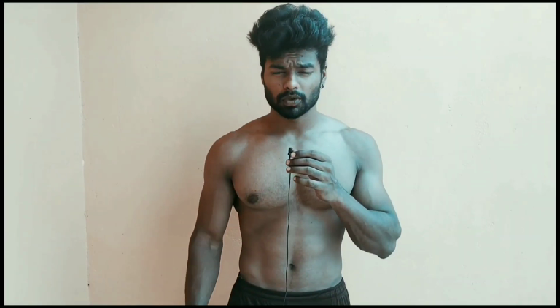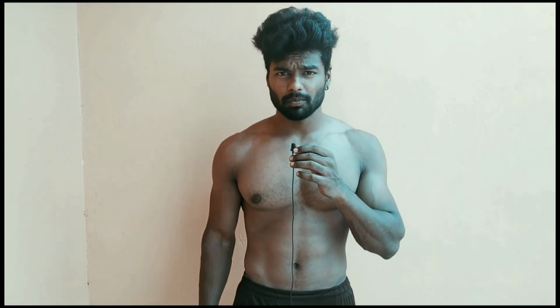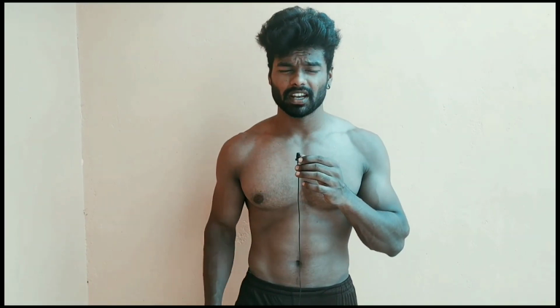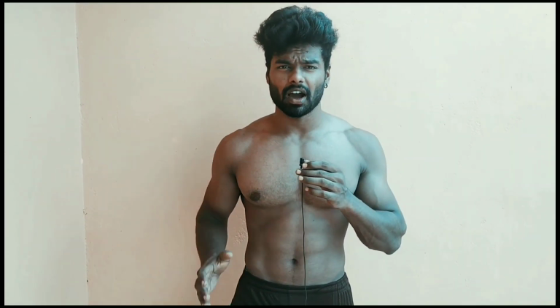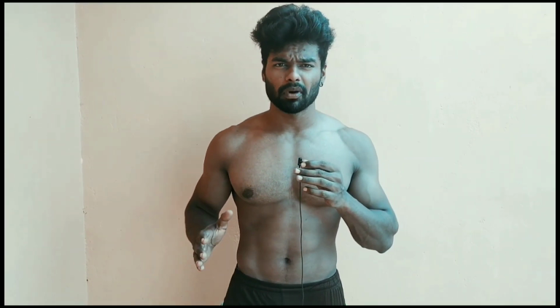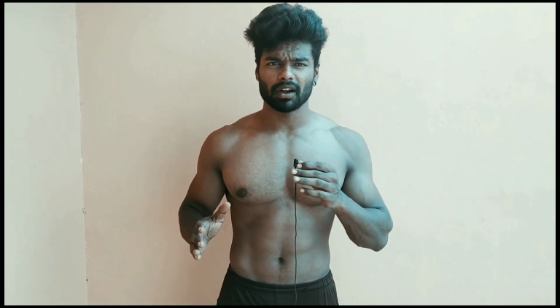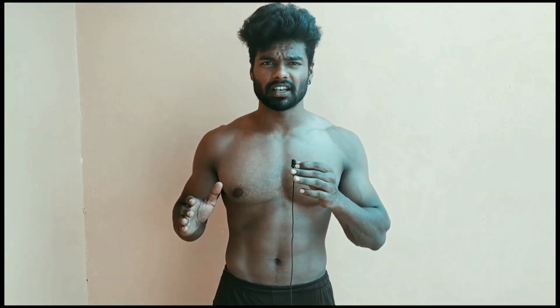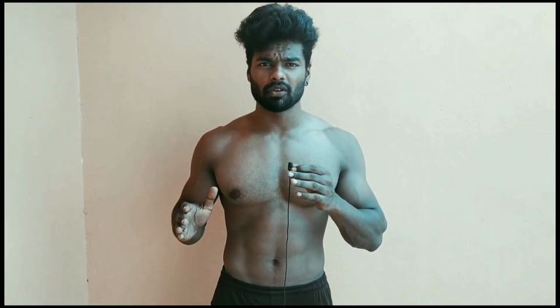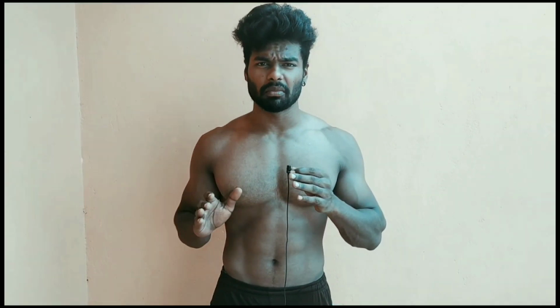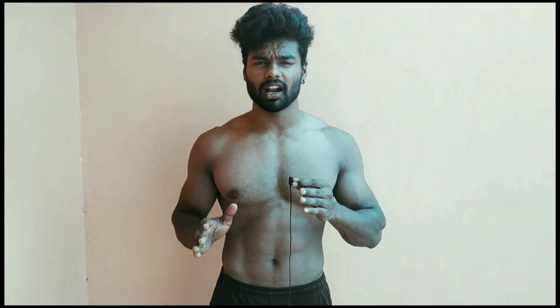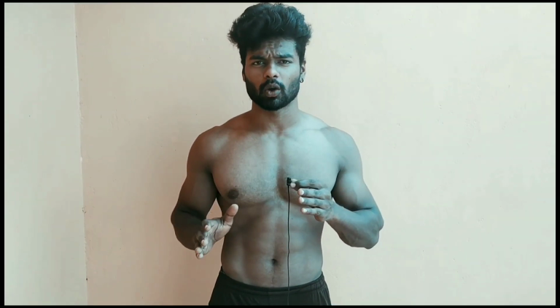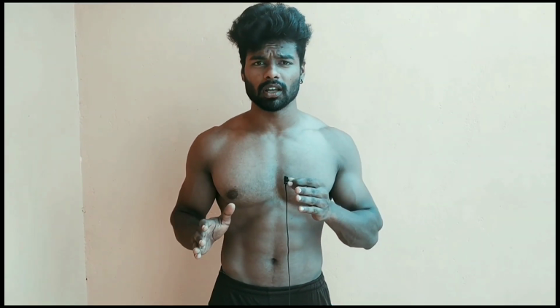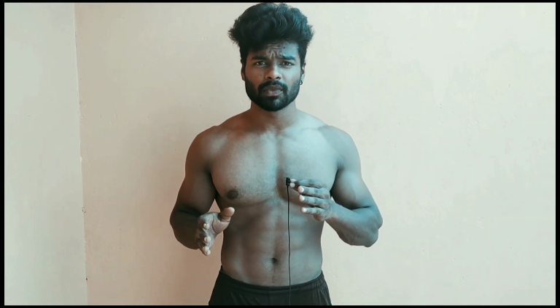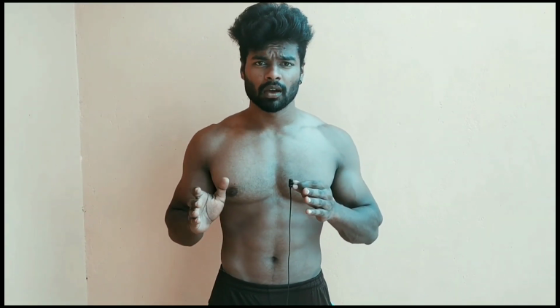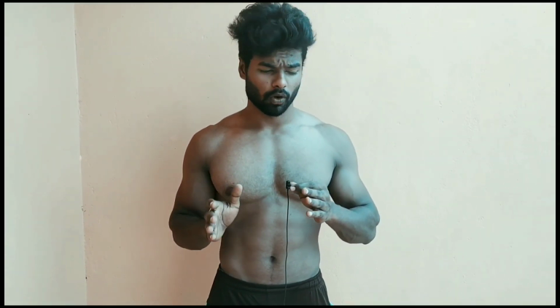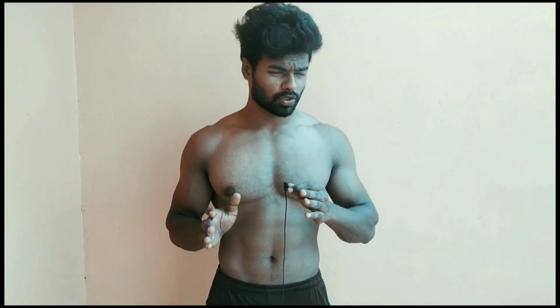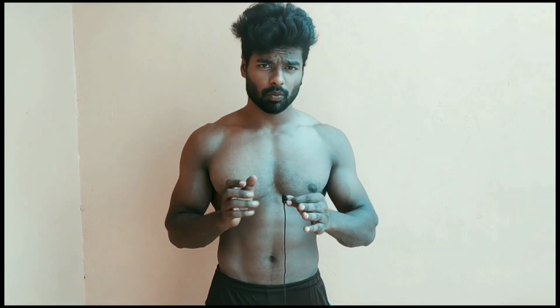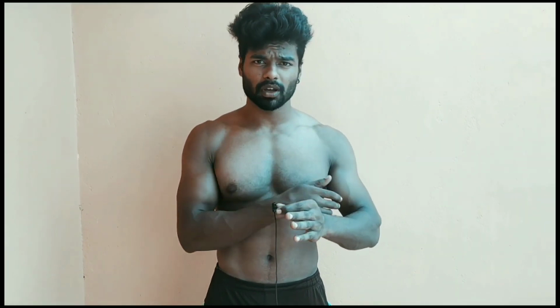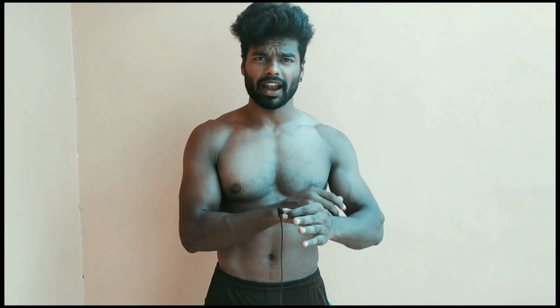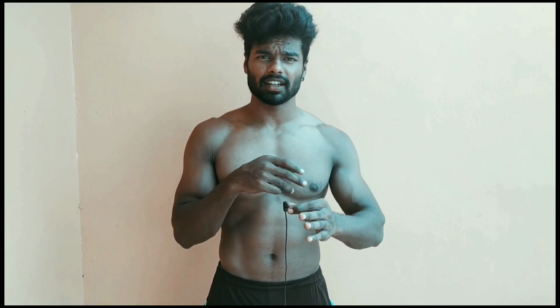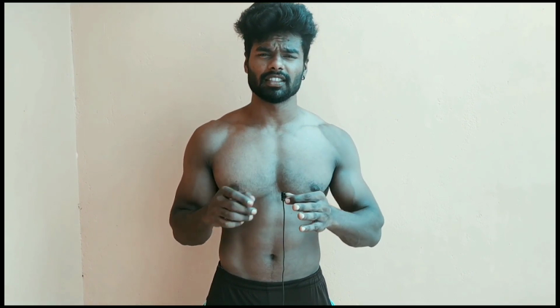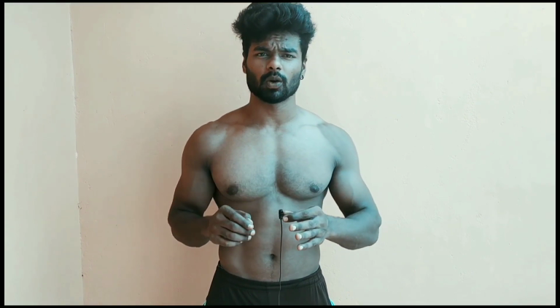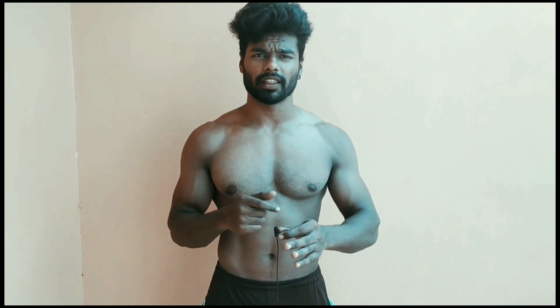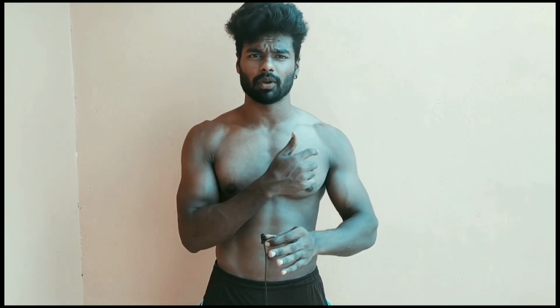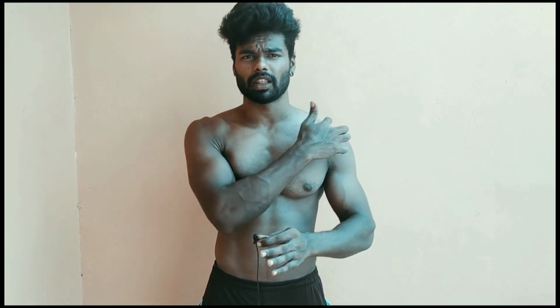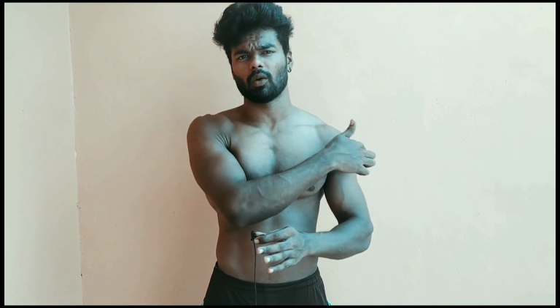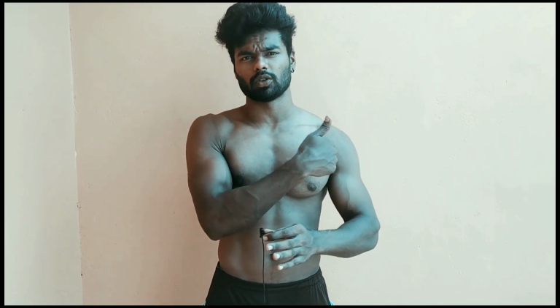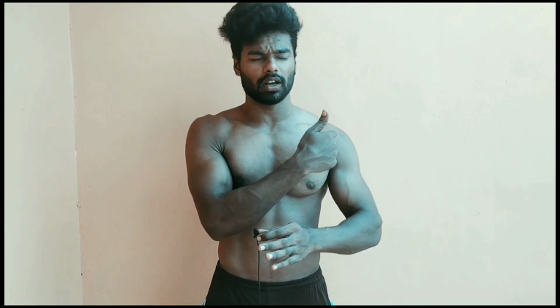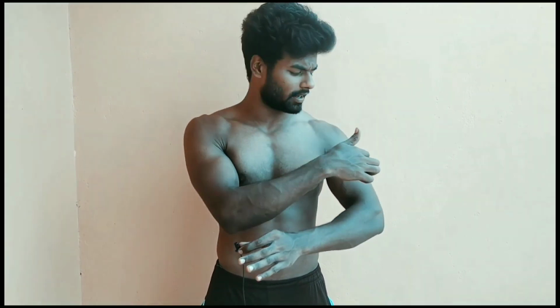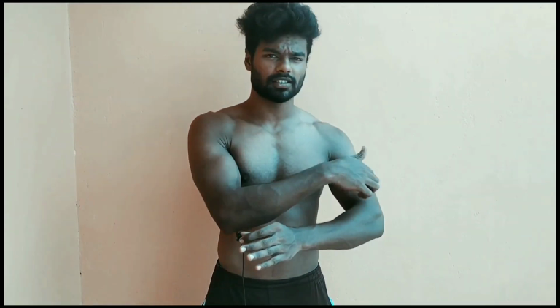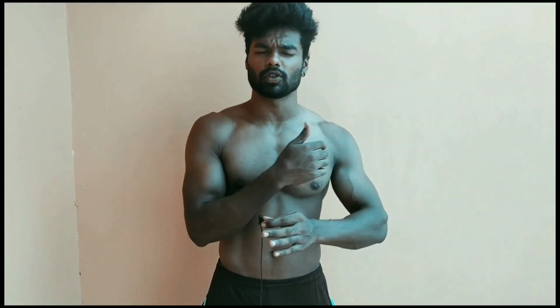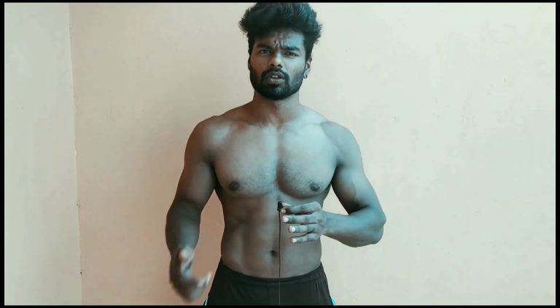Pushup is a great exercise for the upper body. You can use your hands to work the chest muscles, and also your shoulder and triceps muscles.